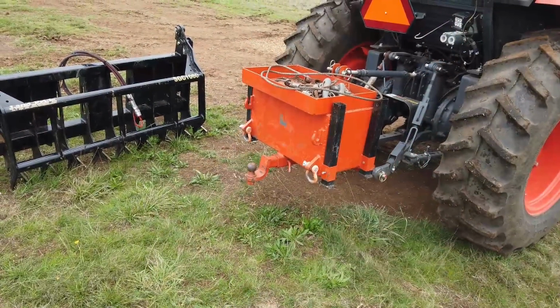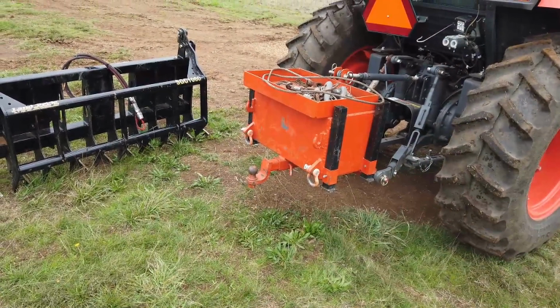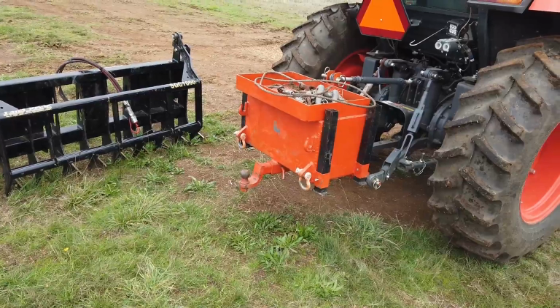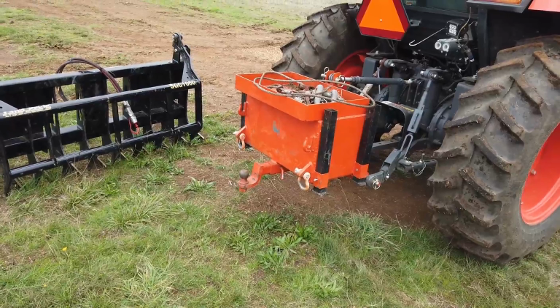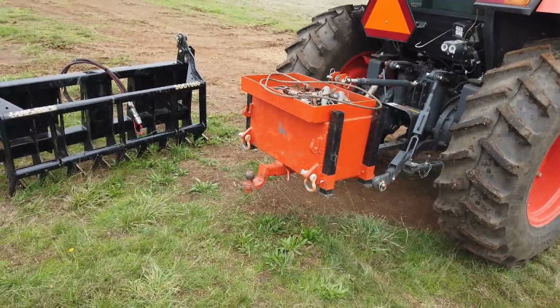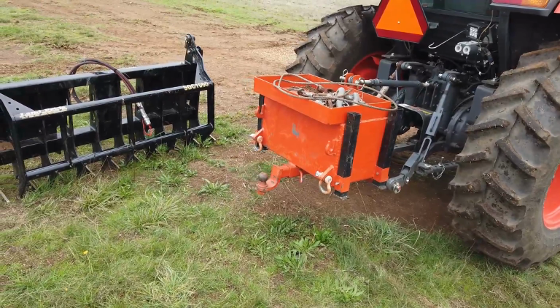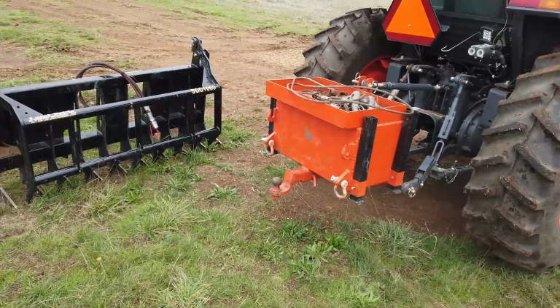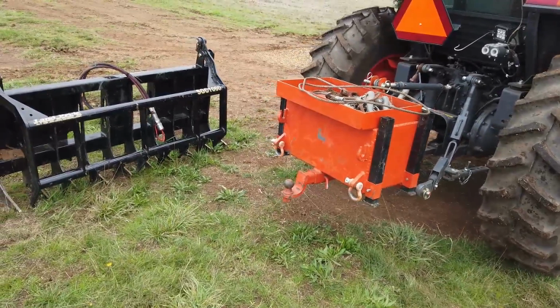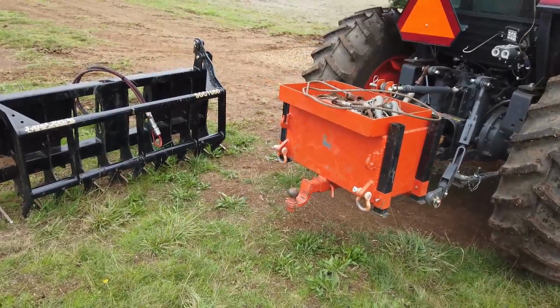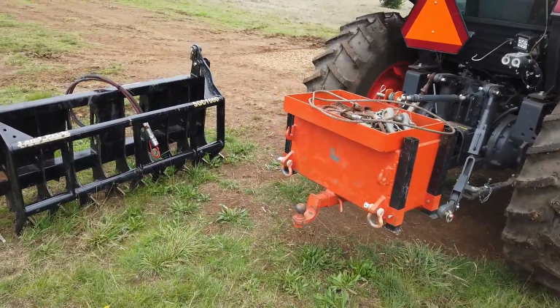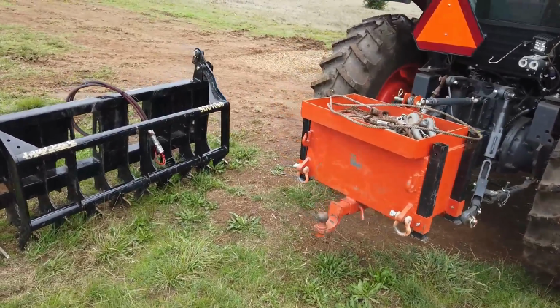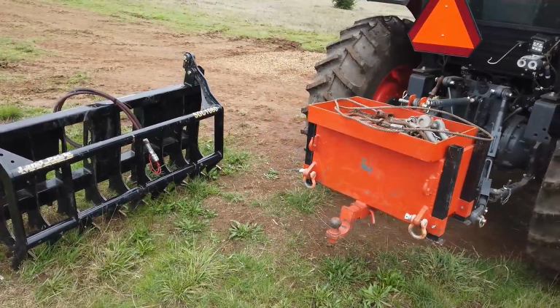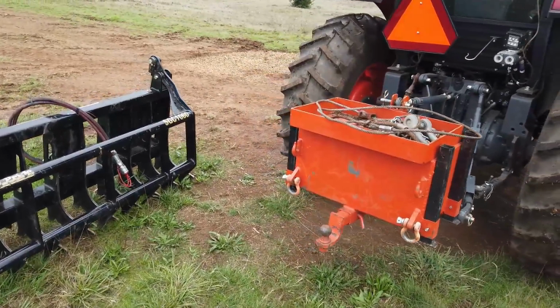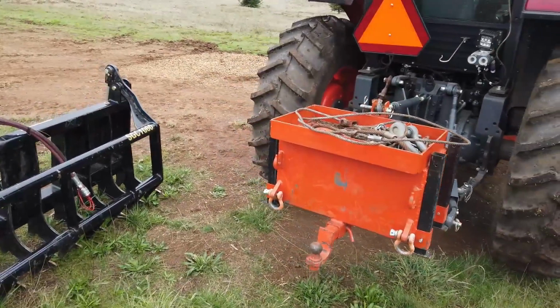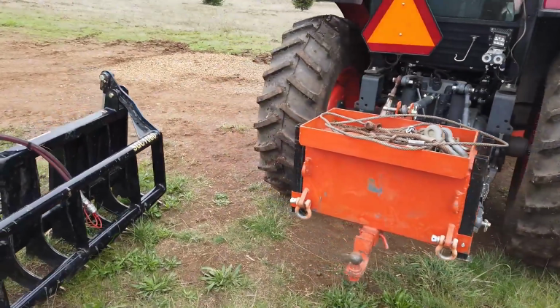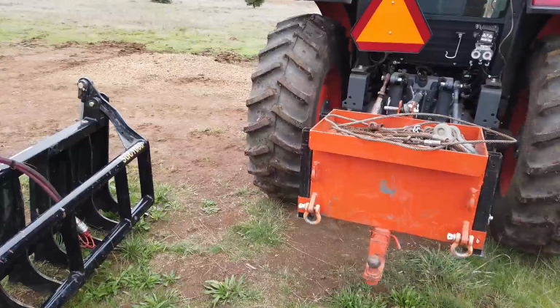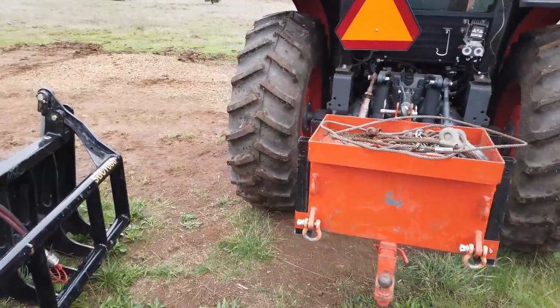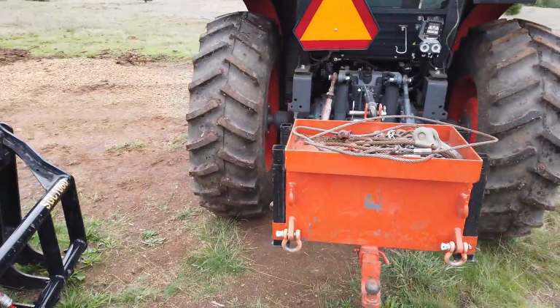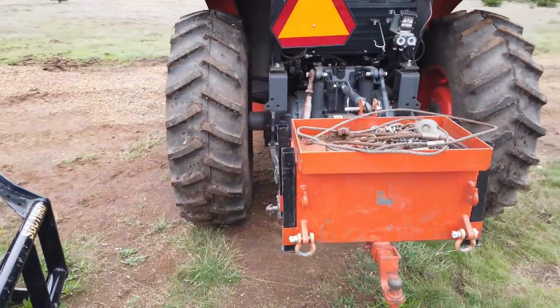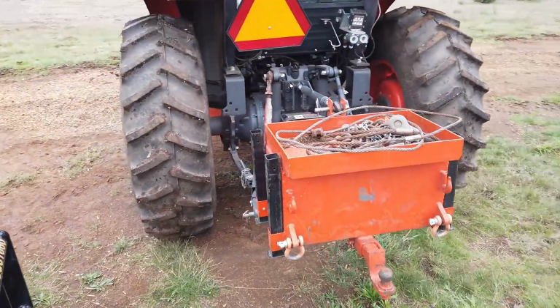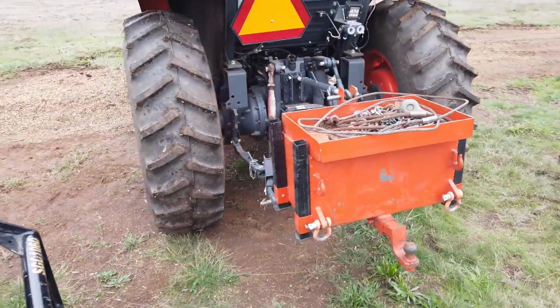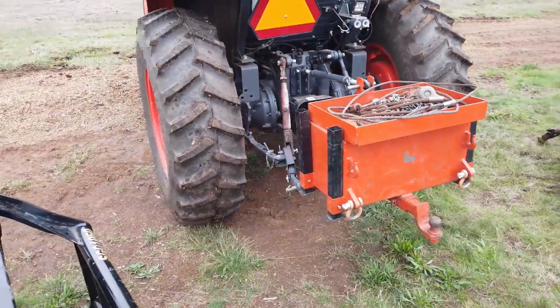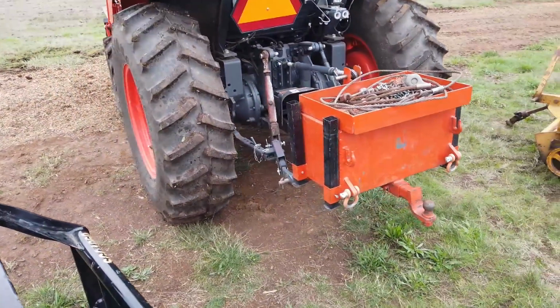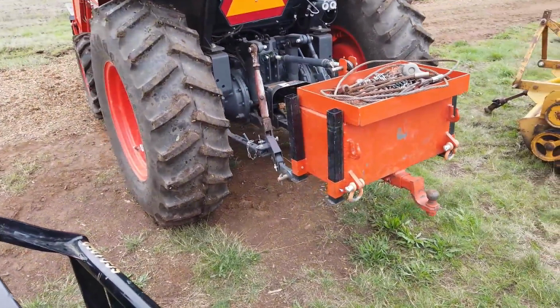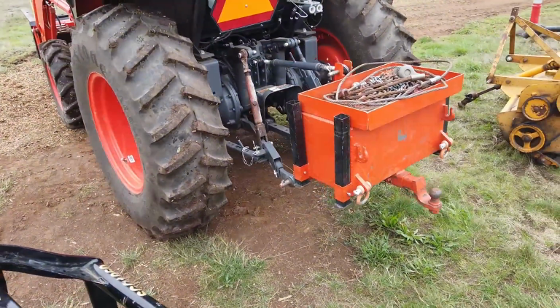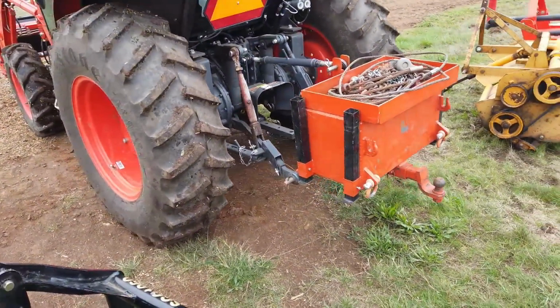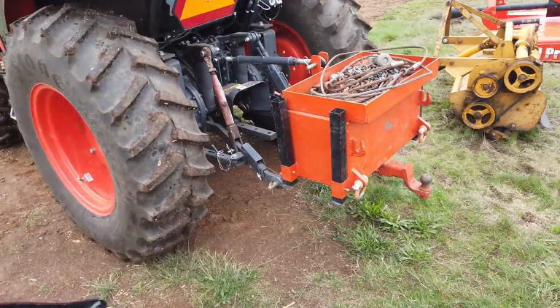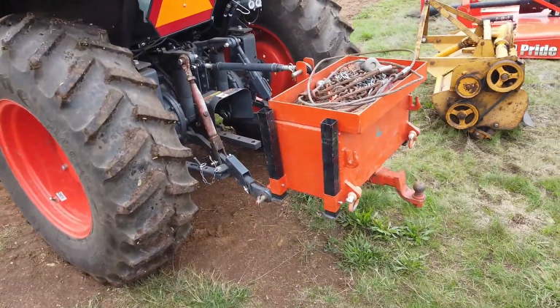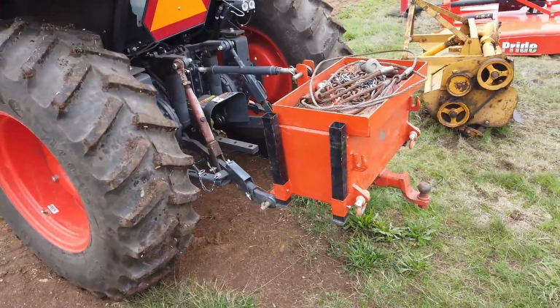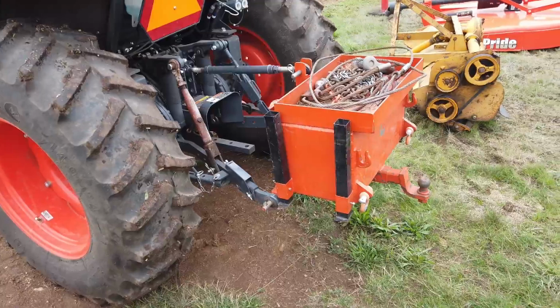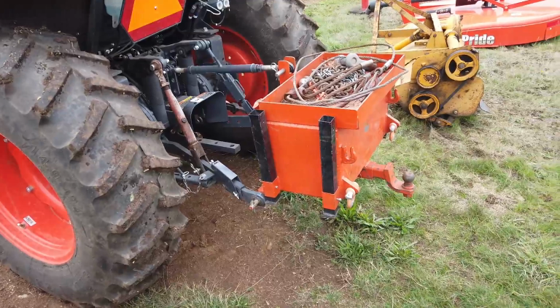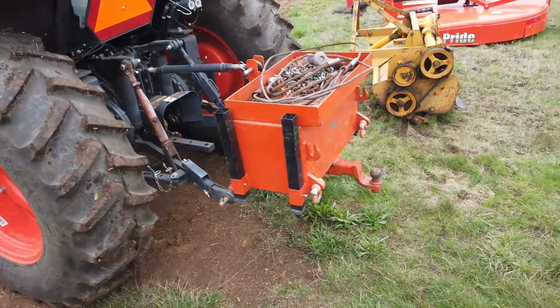Hi, welcome back to the channel. Today we're going to talk about this ballast box that I made — it's a thousand pounds, all steel construction. I won't have videos of actually fabricating it, but I'll put in the photos and kind of describe how I did it.